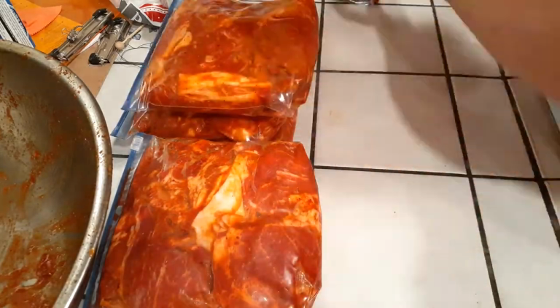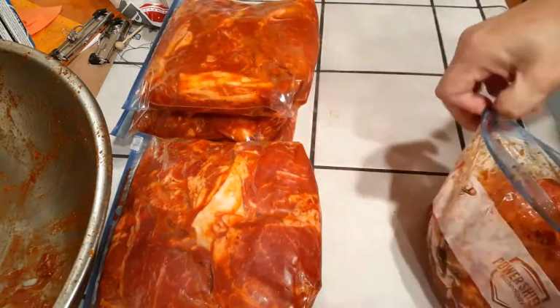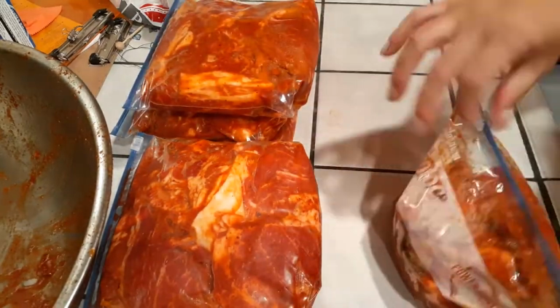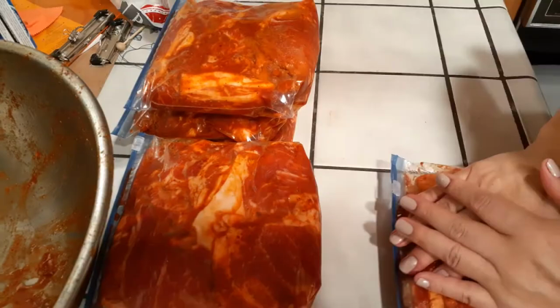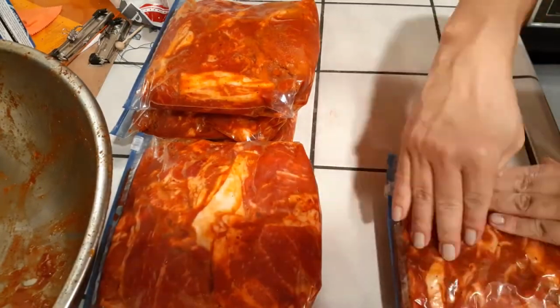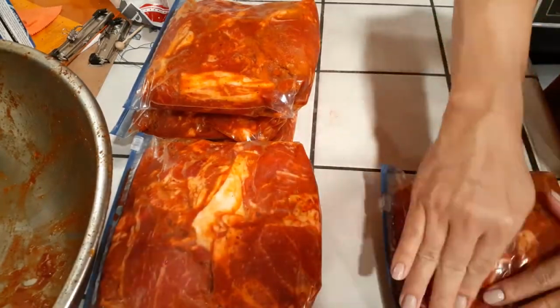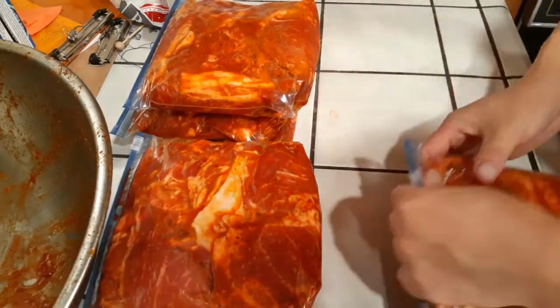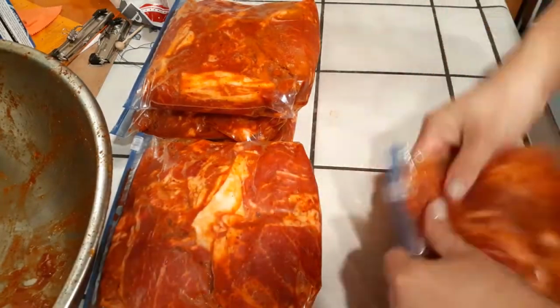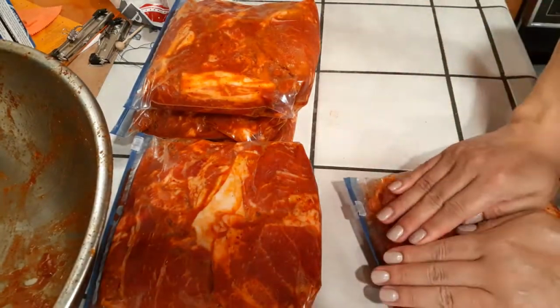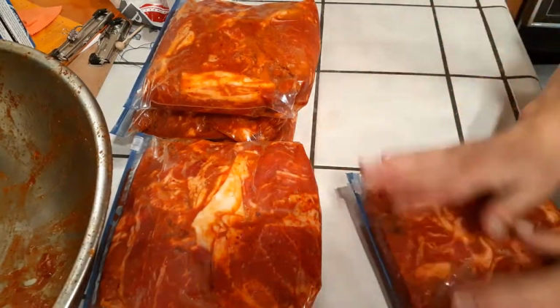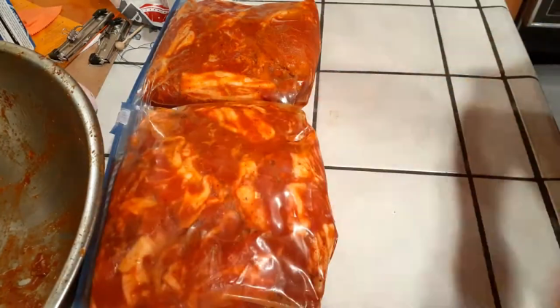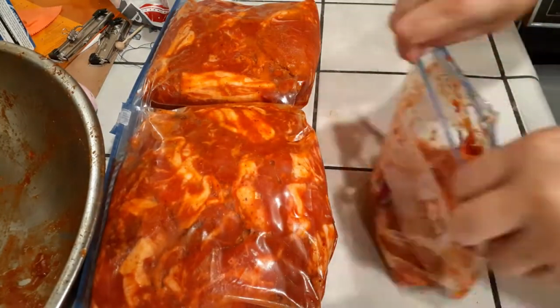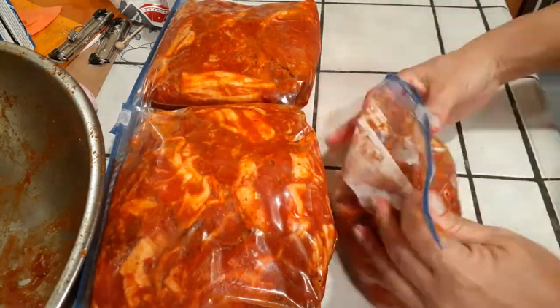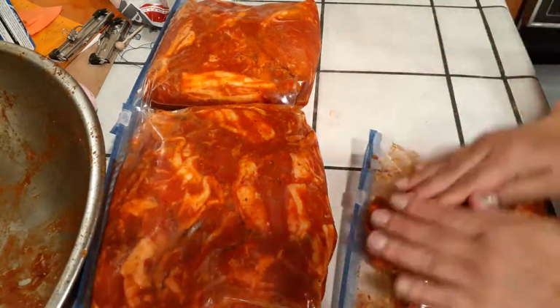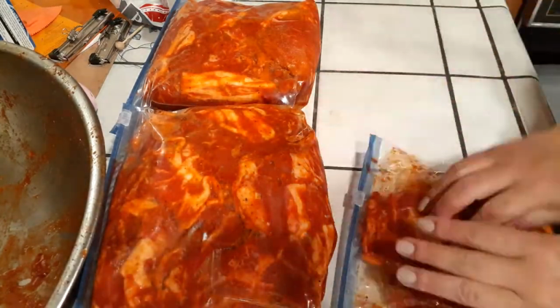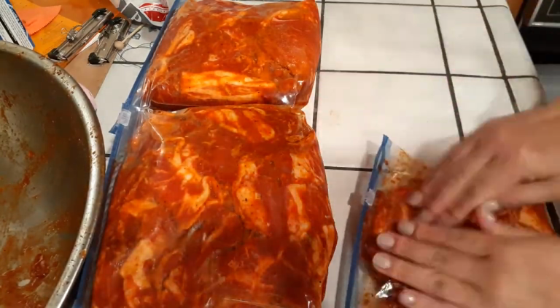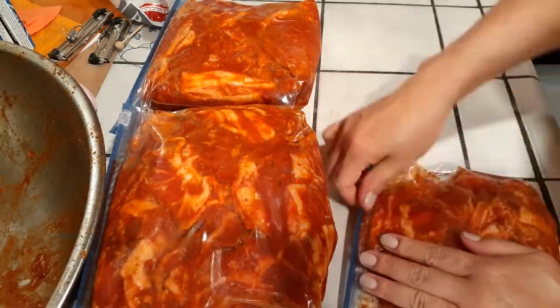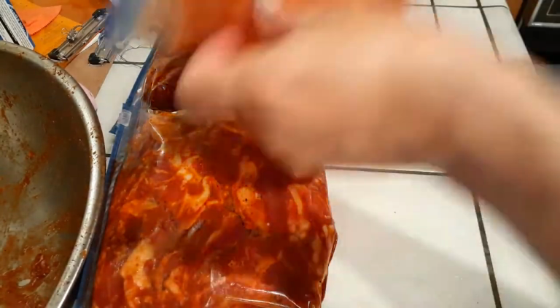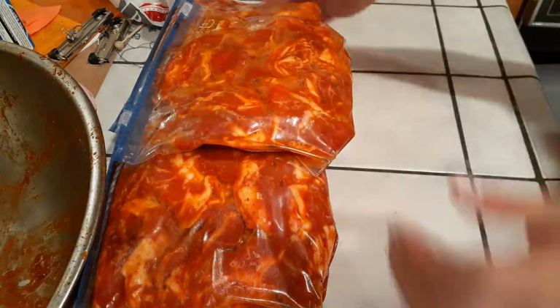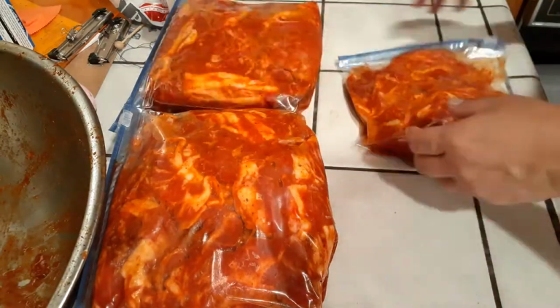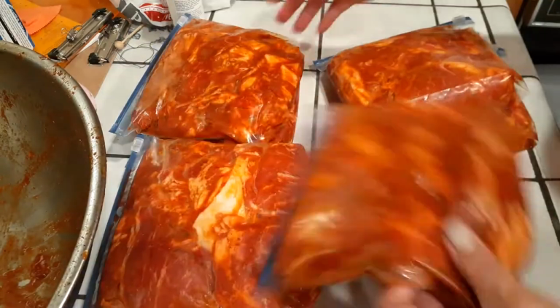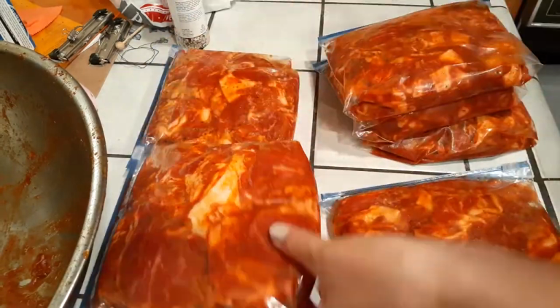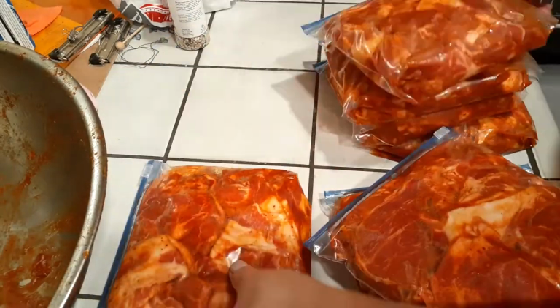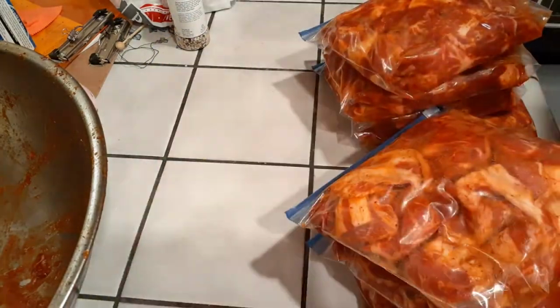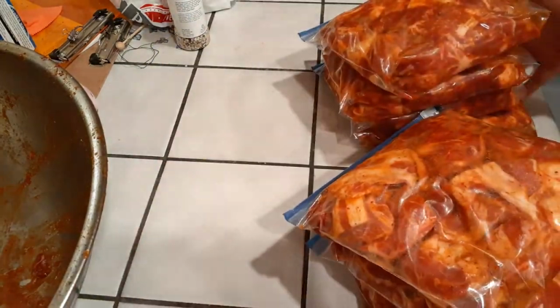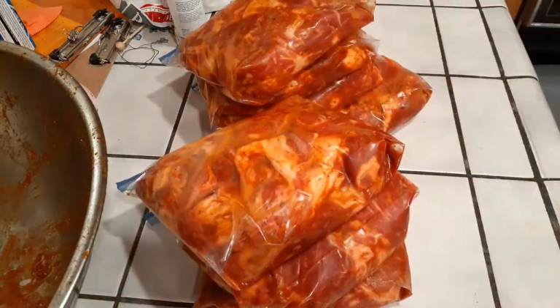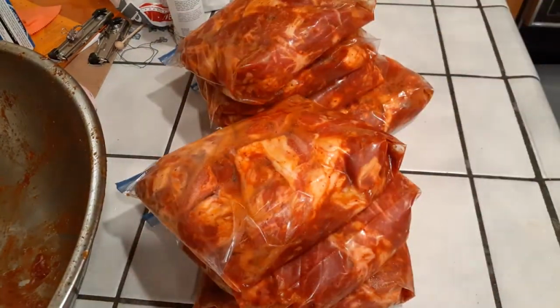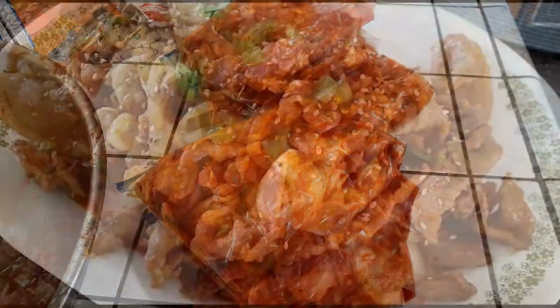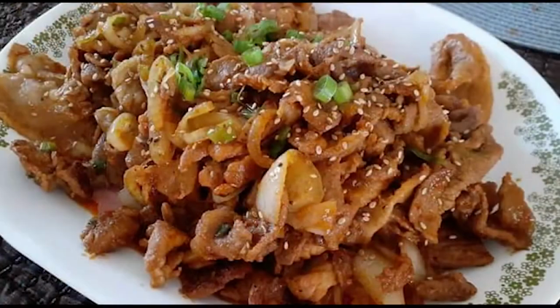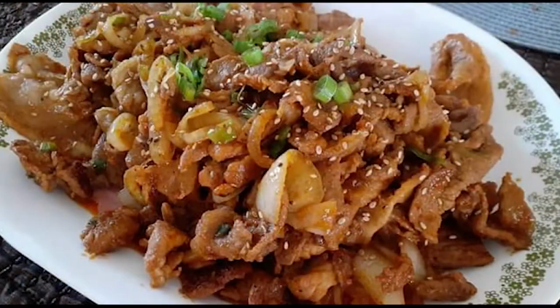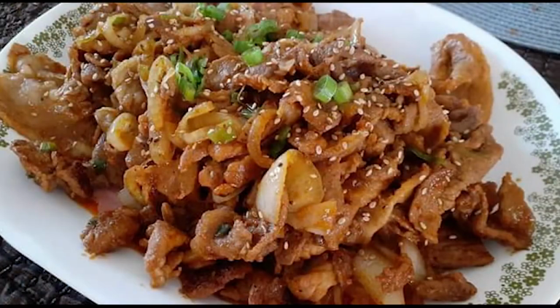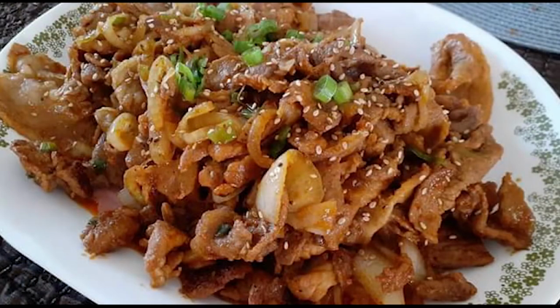I marinated mine about midnight or so, then divided everything up, put them in the freezer, and saved a bag to make for dinner the next night. Go ahead and cook it and serve it over rice.